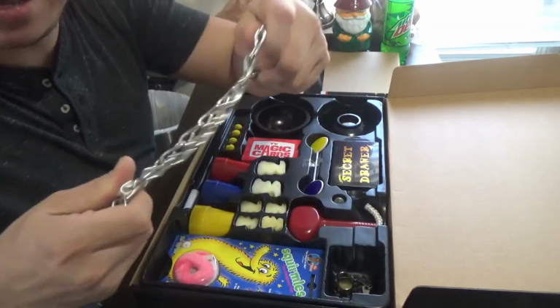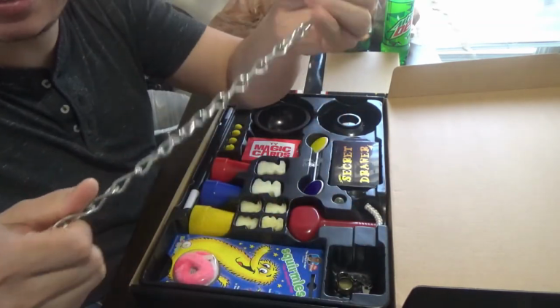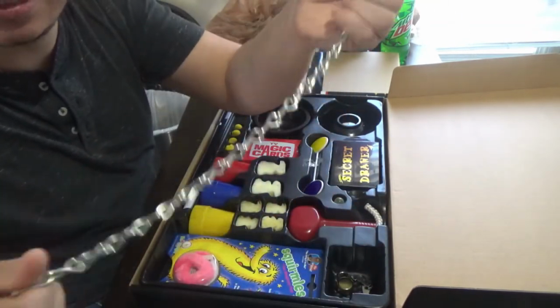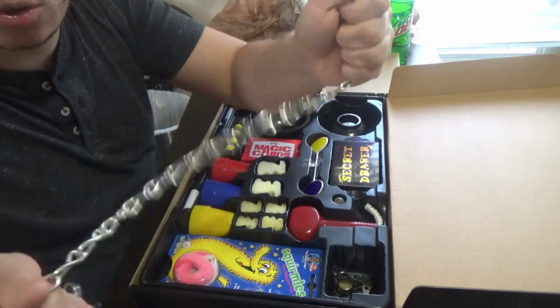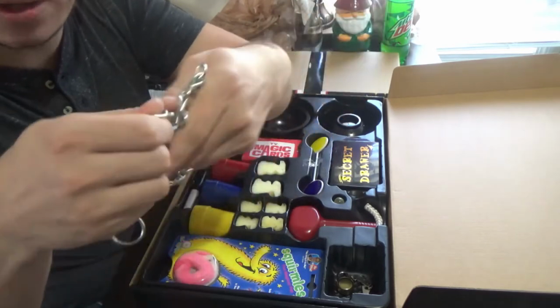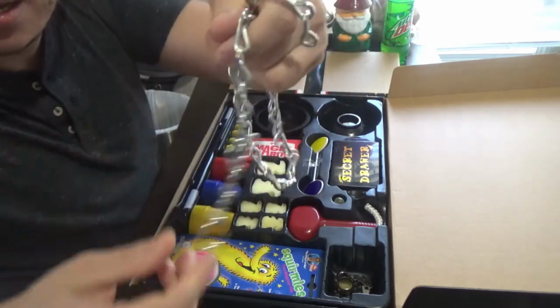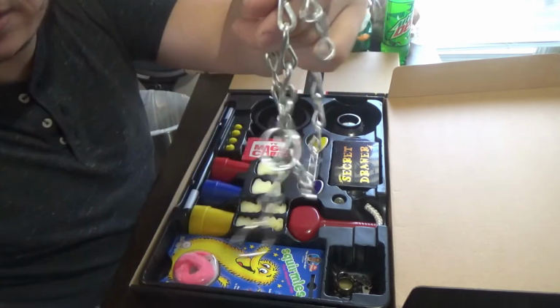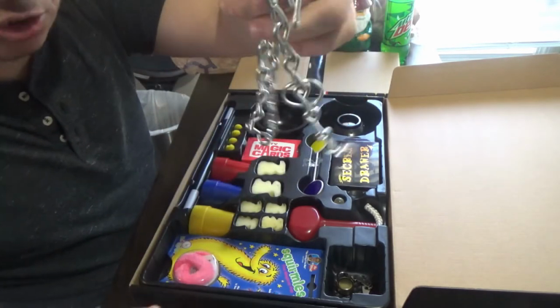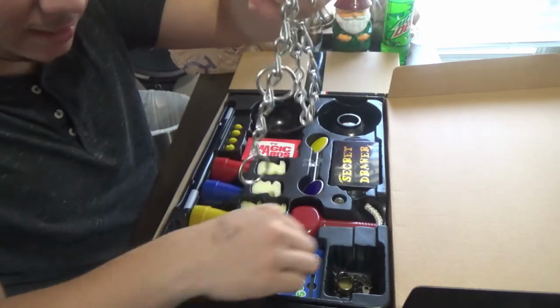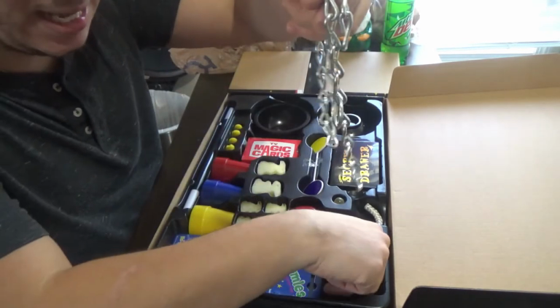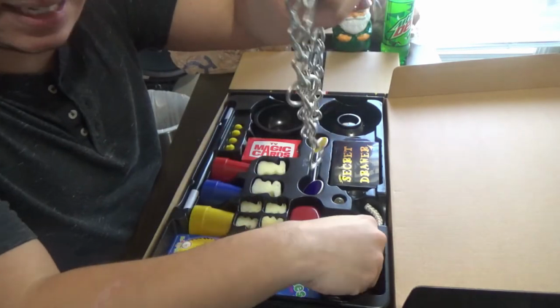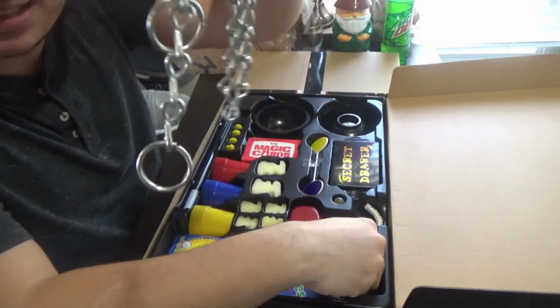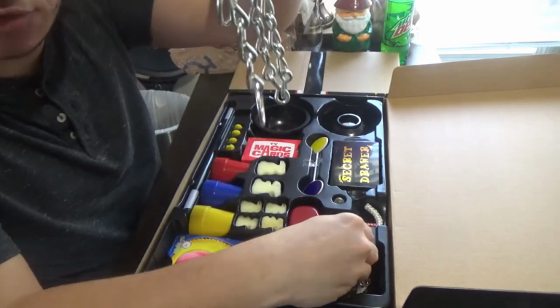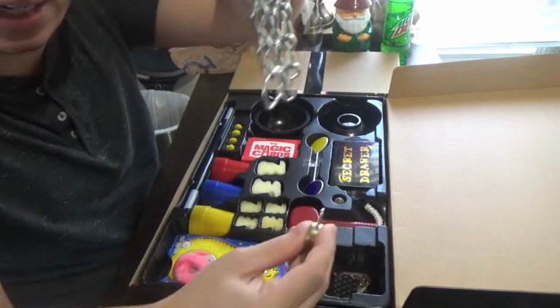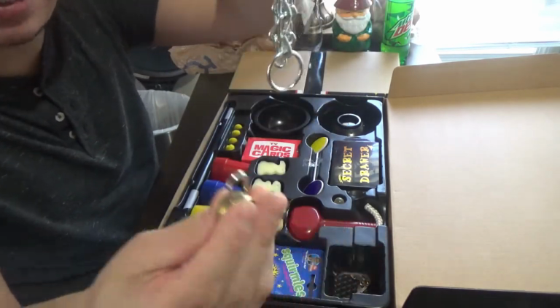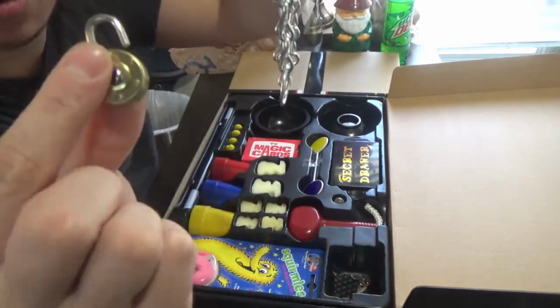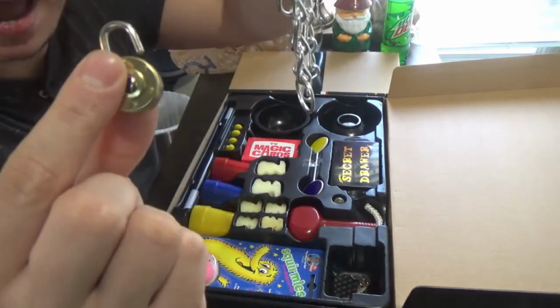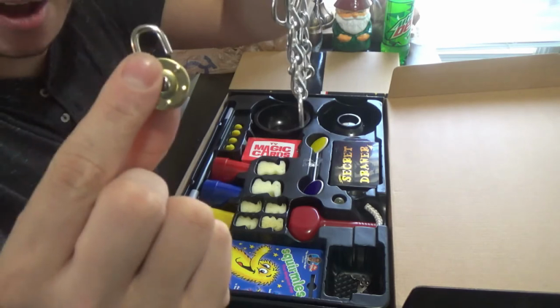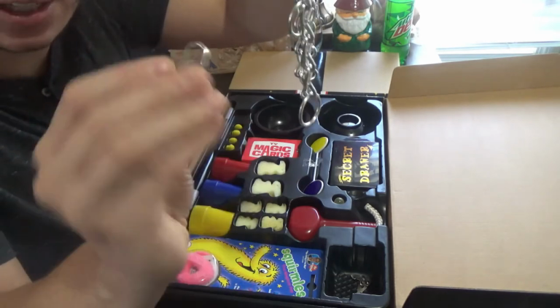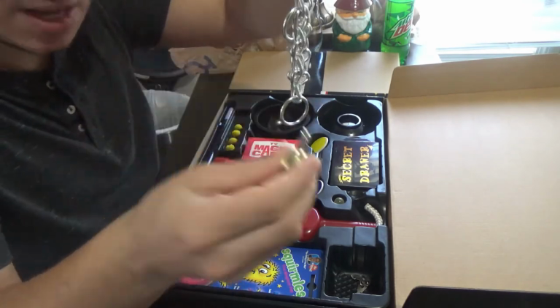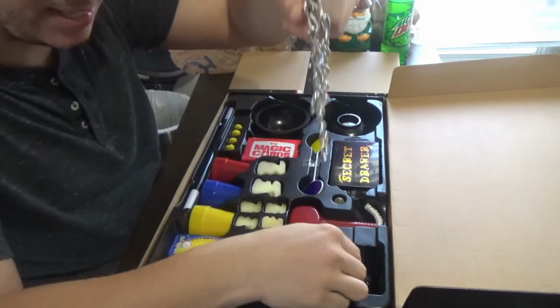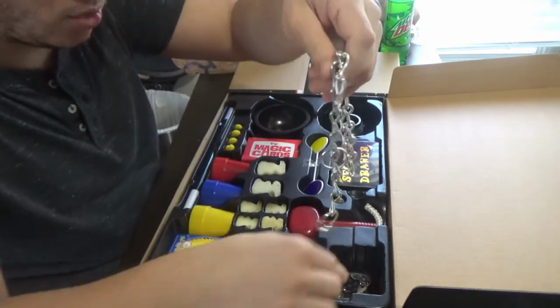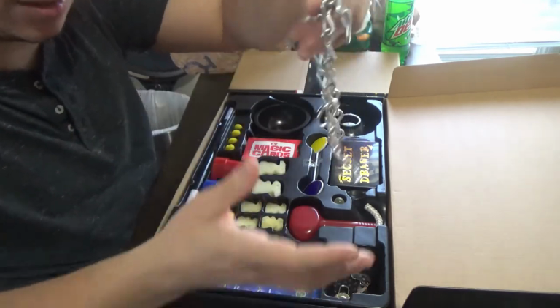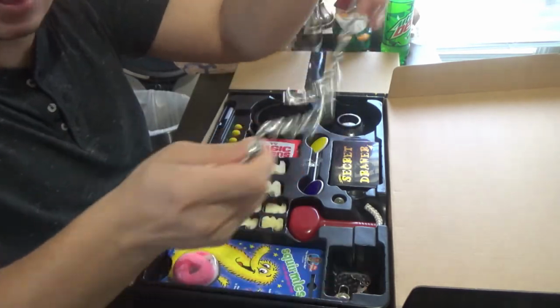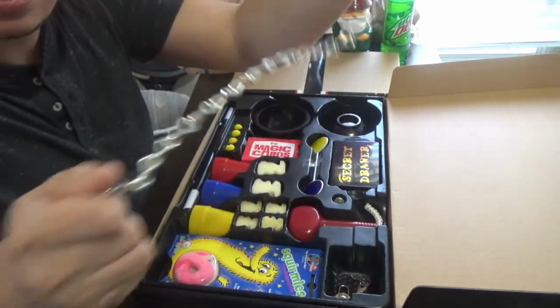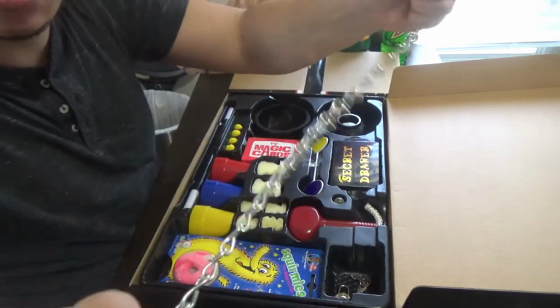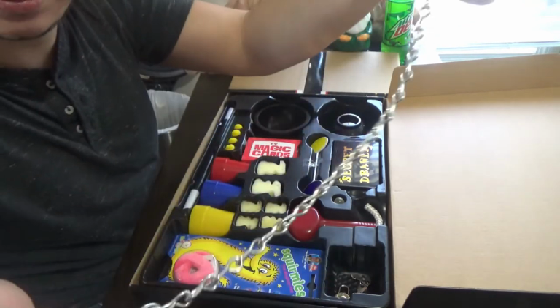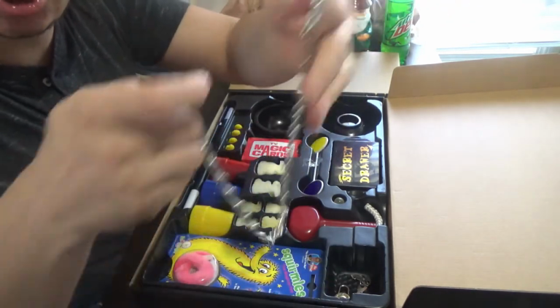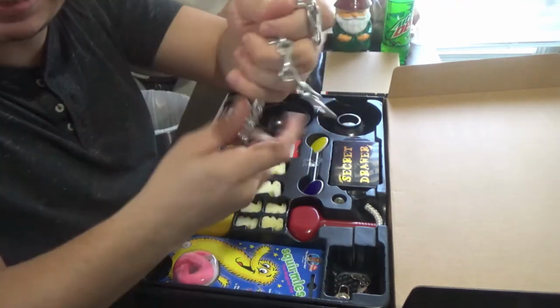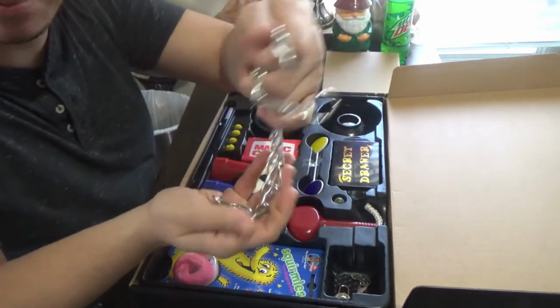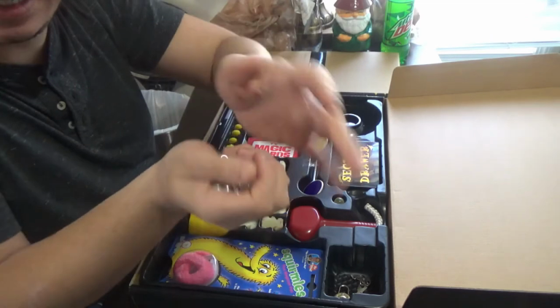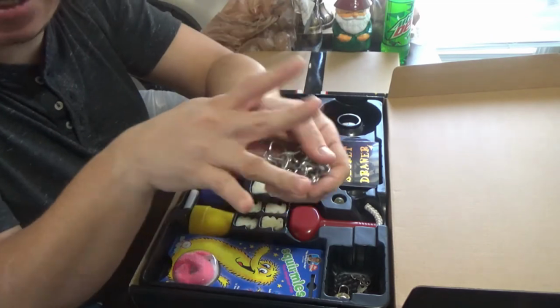You do get Houdini's chain escape, which does come in a lot of magic sets. This one is good quality — it doesn't look cheap or kiddish. It has a nice silver finish and a nice gold padlock finish, and it comes with a key. It teaches you some beginner chain escape magic.